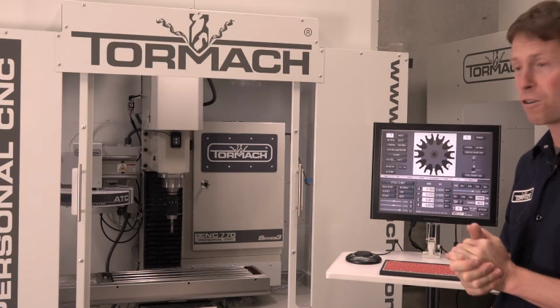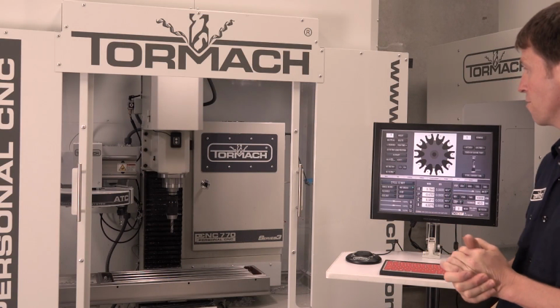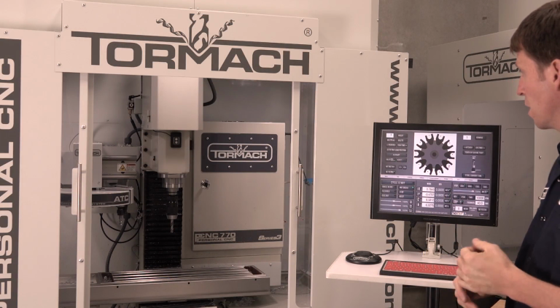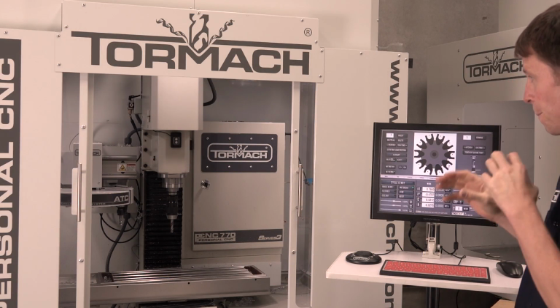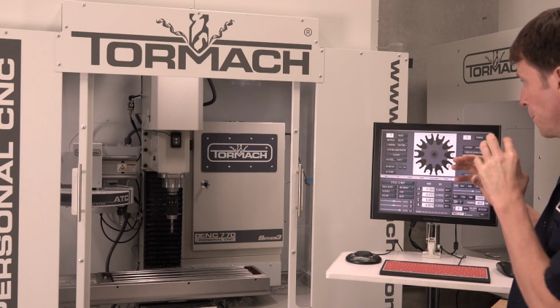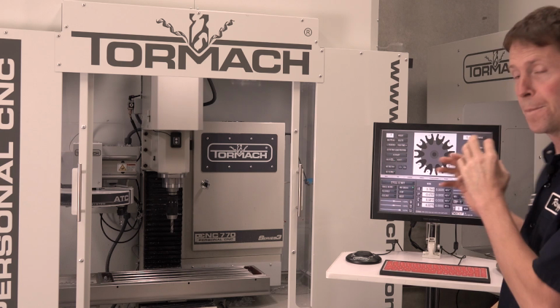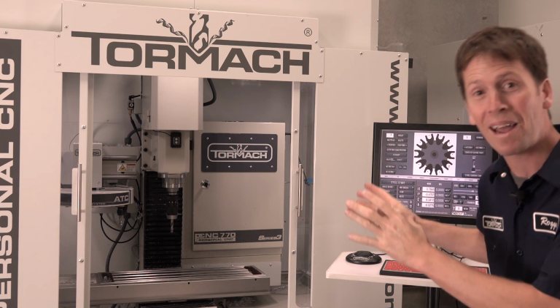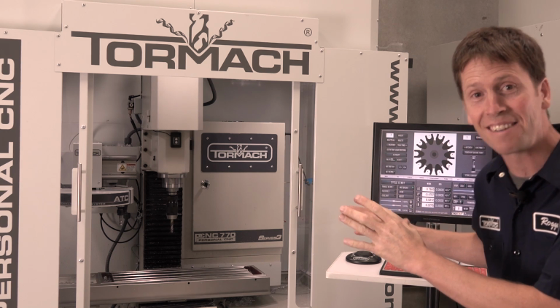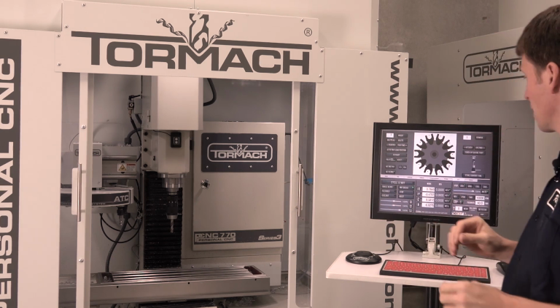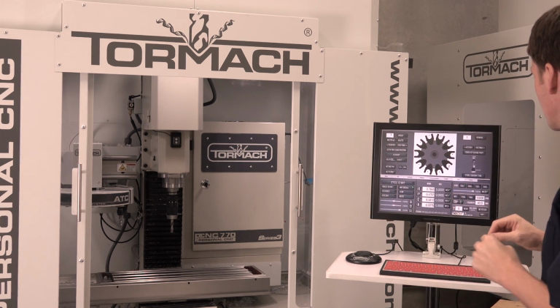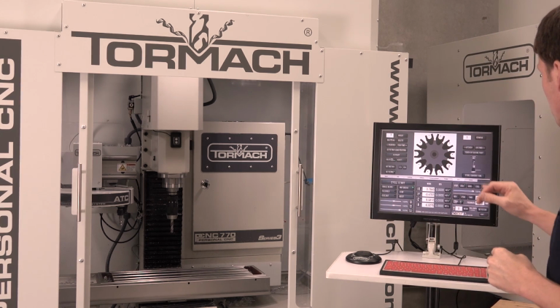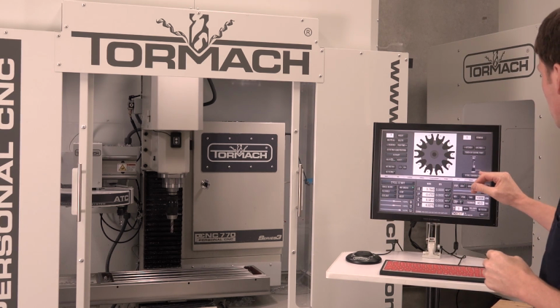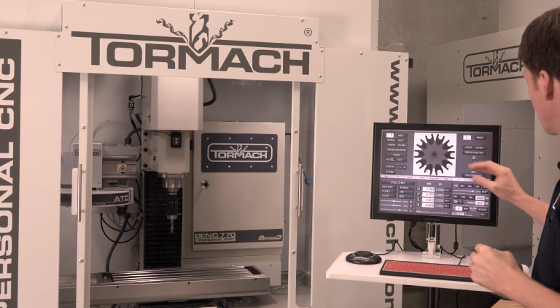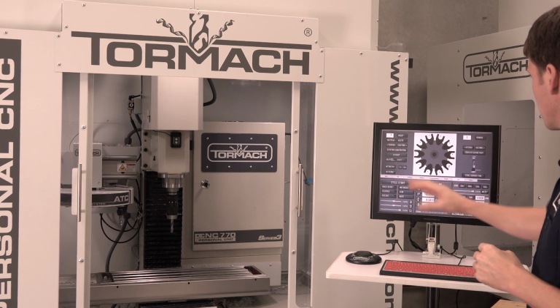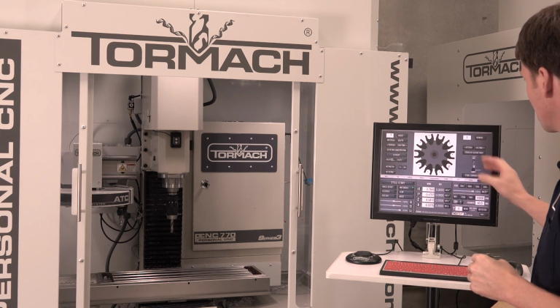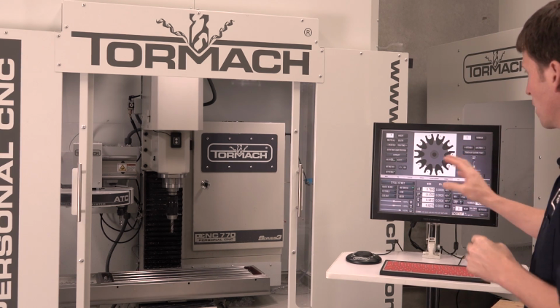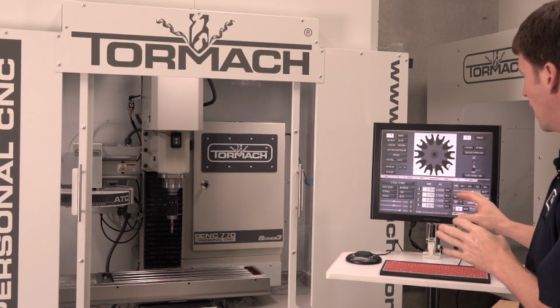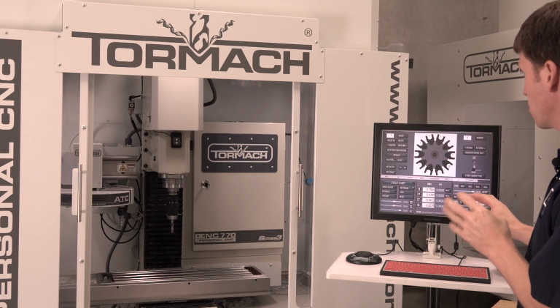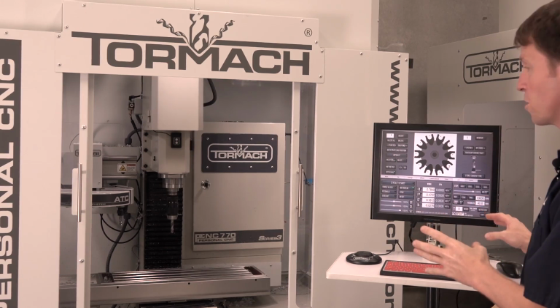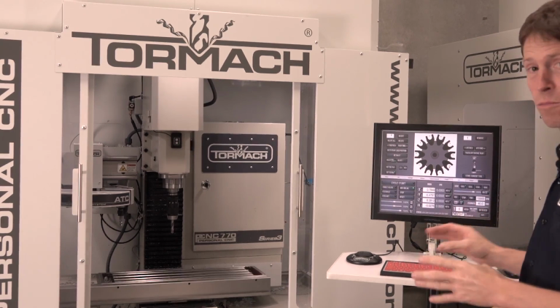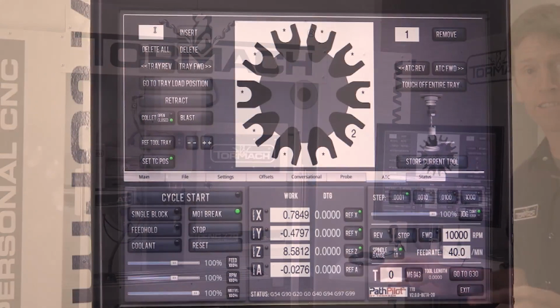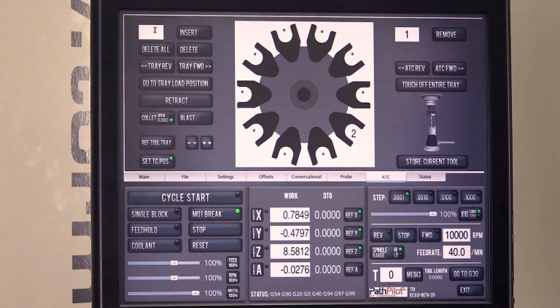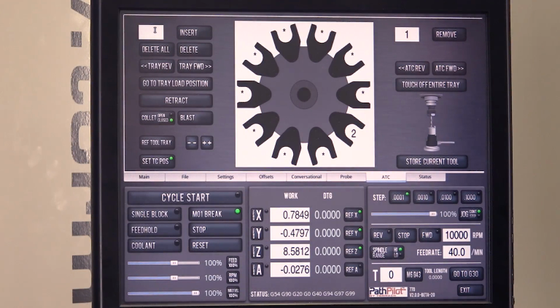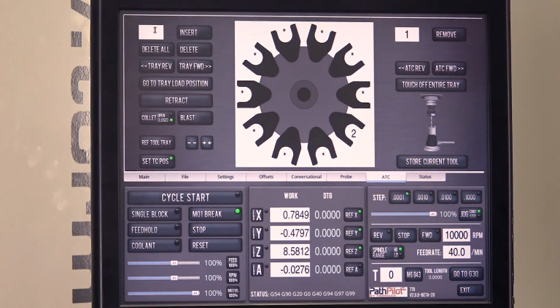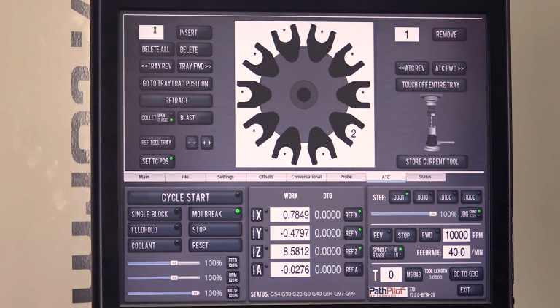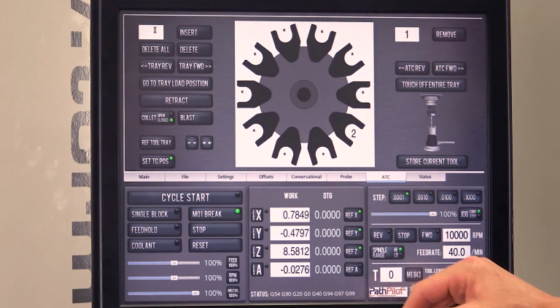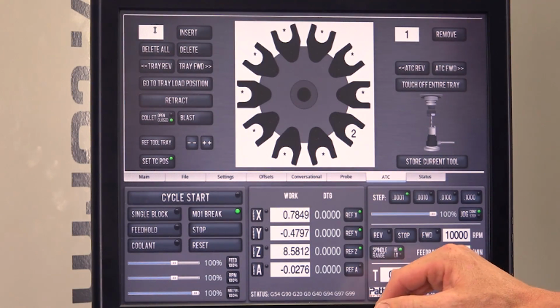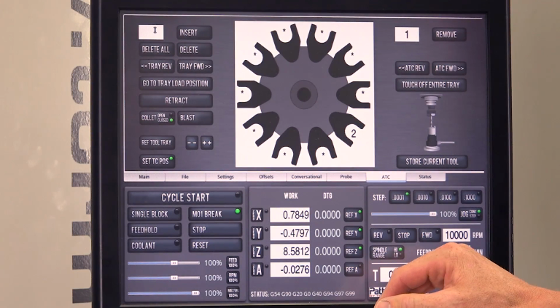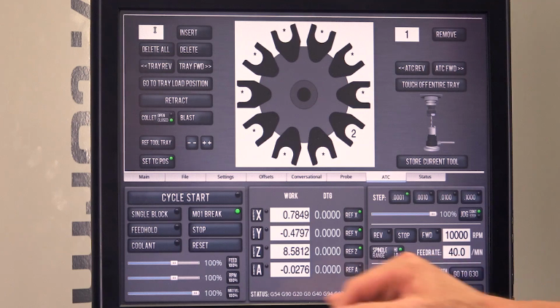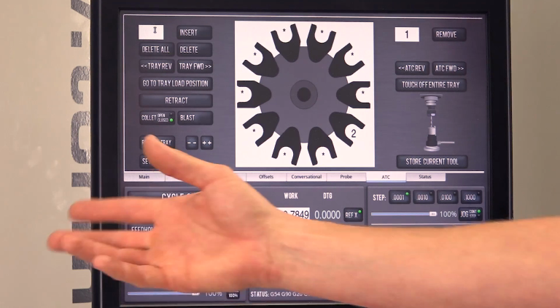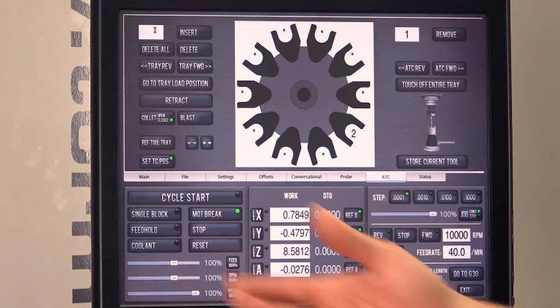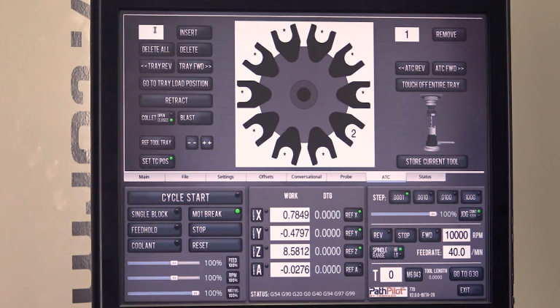First off, don't panic. Take a look here — make sure that the system knows what tool is in the spindle. That's your very first thing to do. Here I've got tool zero on the spindle. Is that true? No, I've got a tool in the spindle.